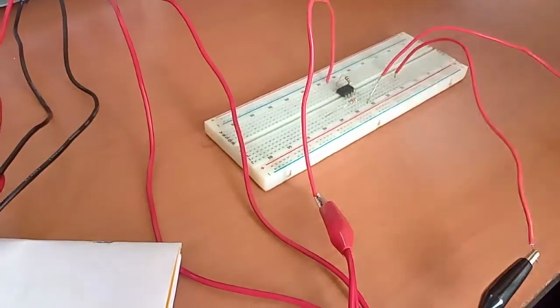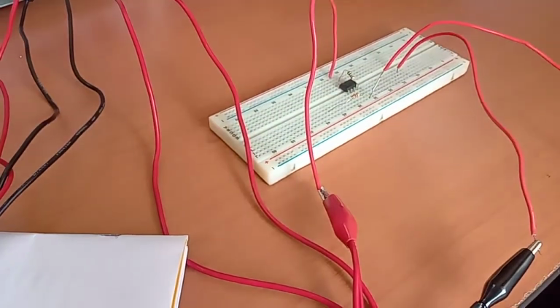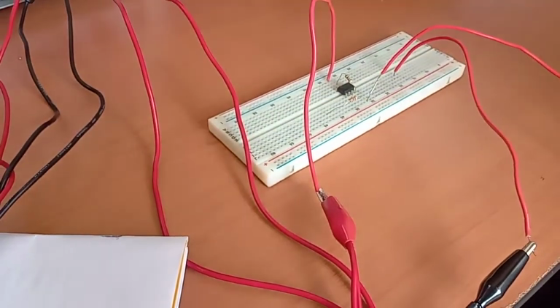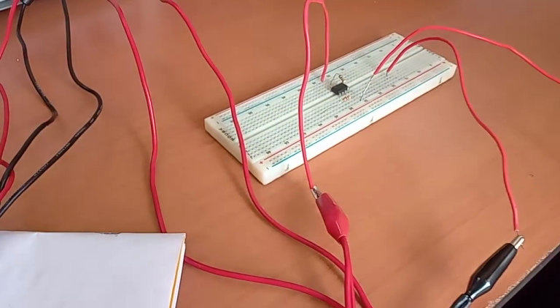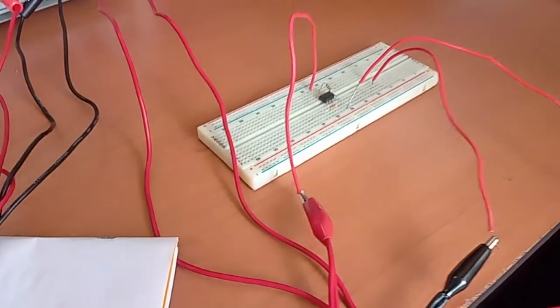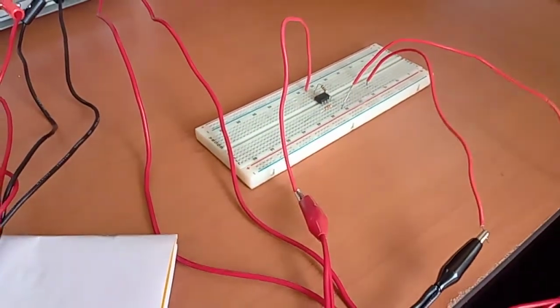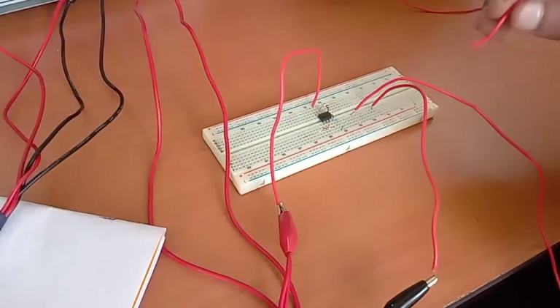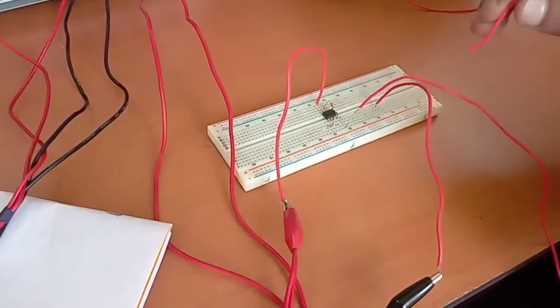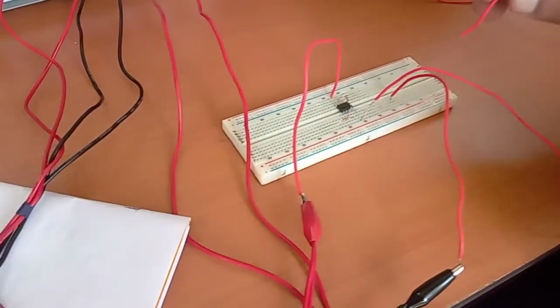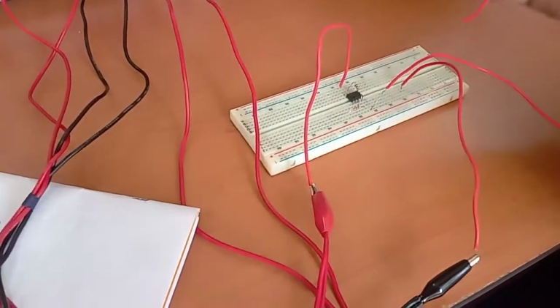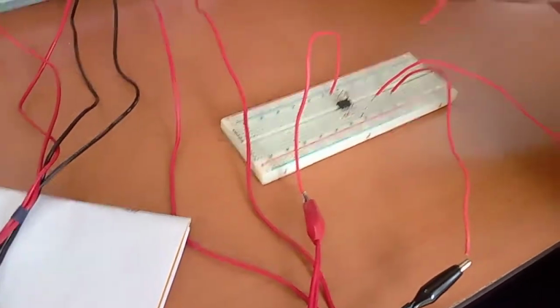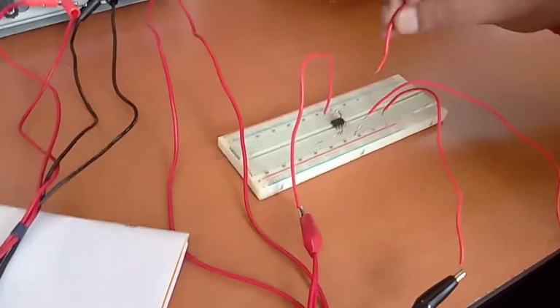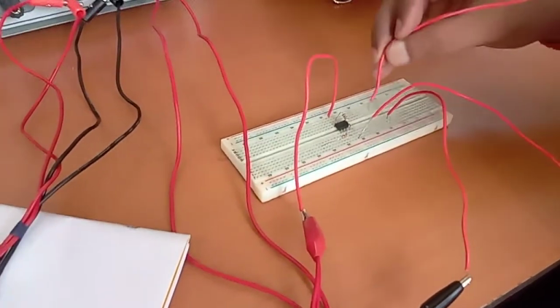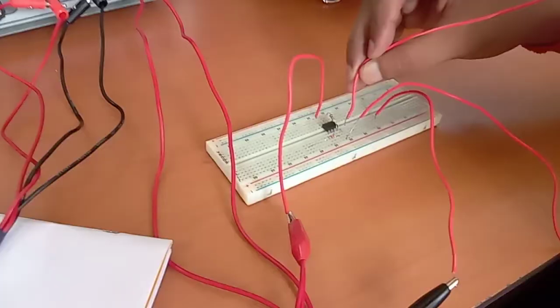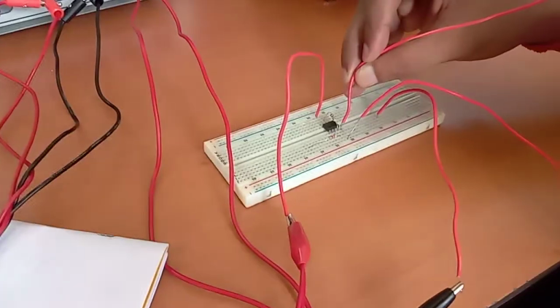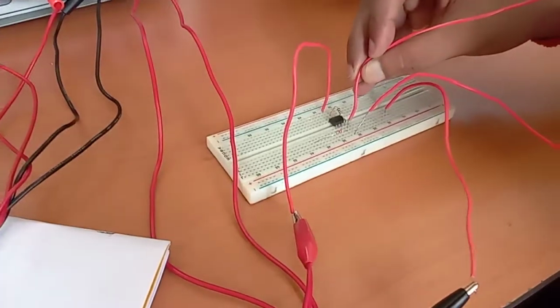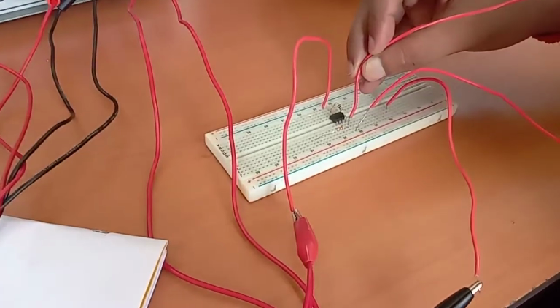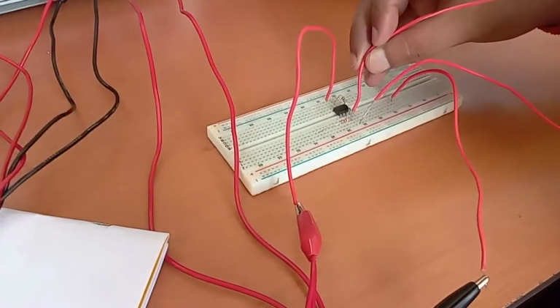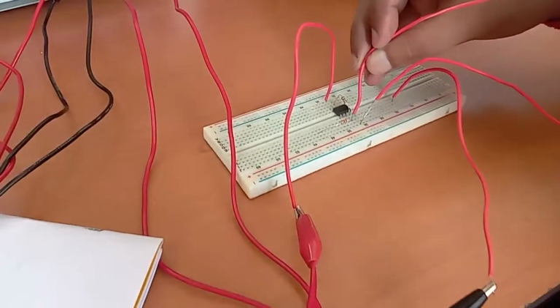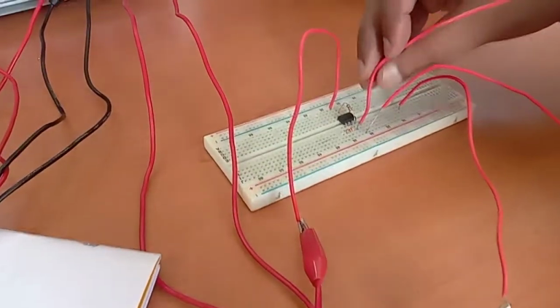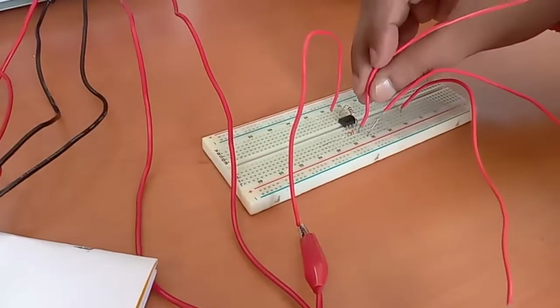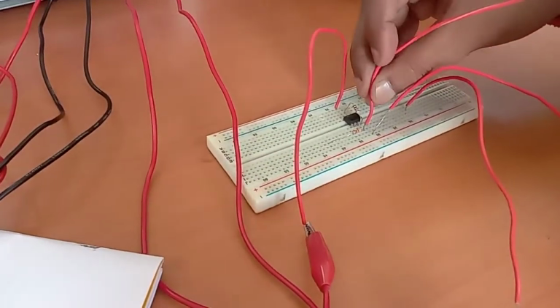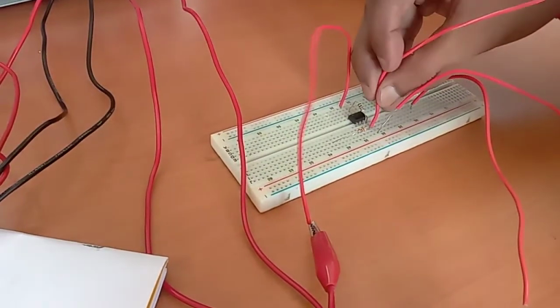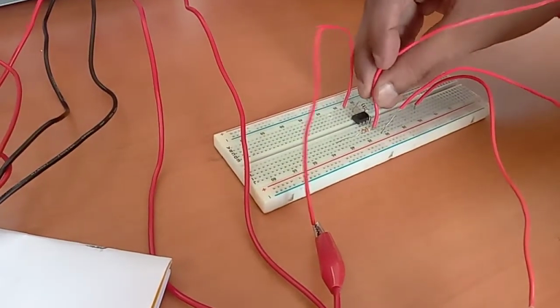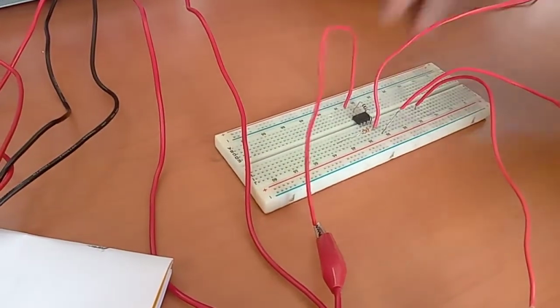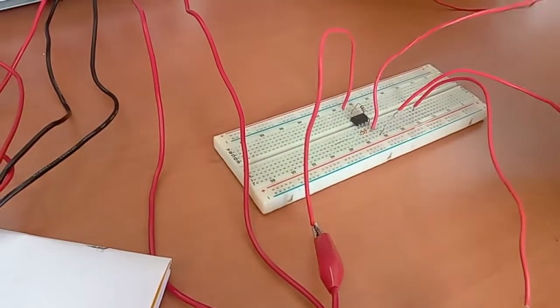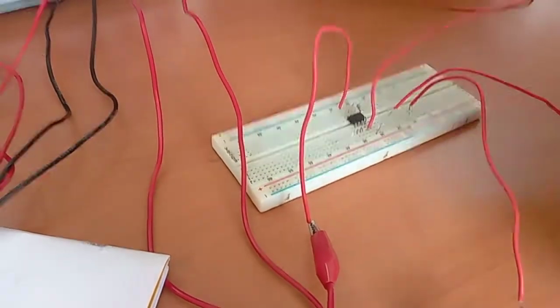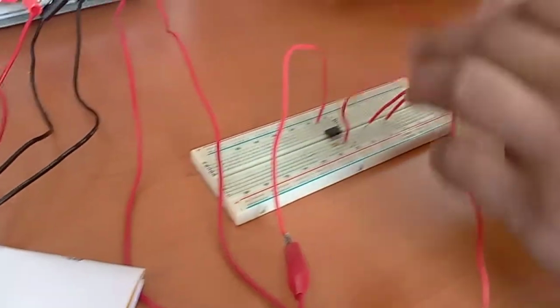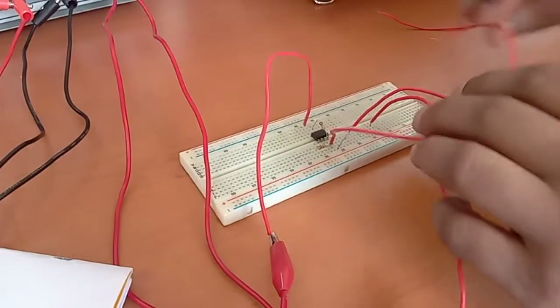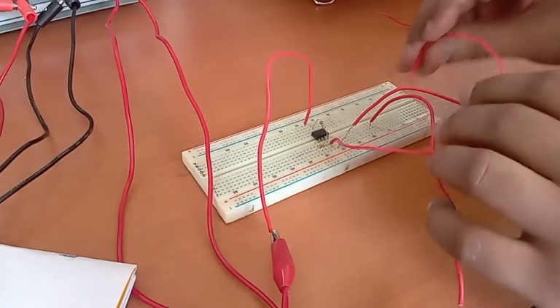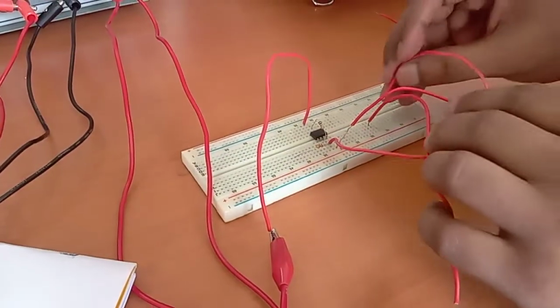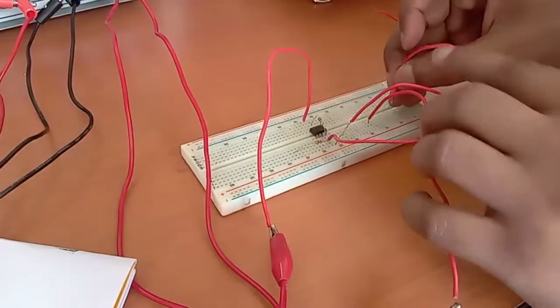Pin number 3 should be grounded as shown in the figure. This is pin number 3, and it is grounded at the common ground point.